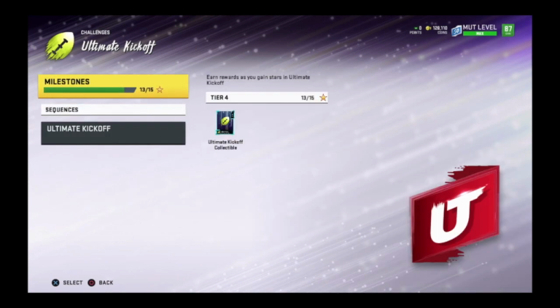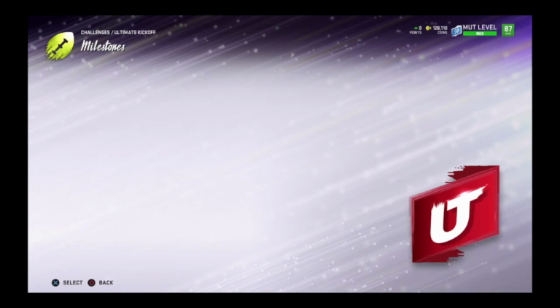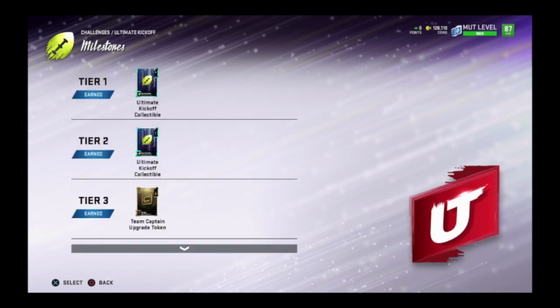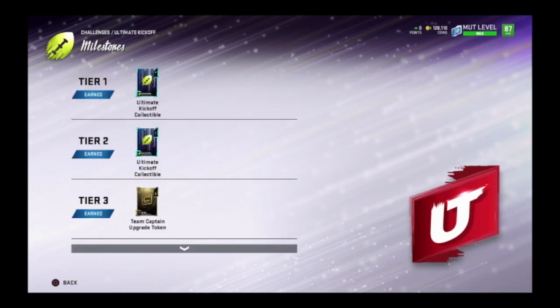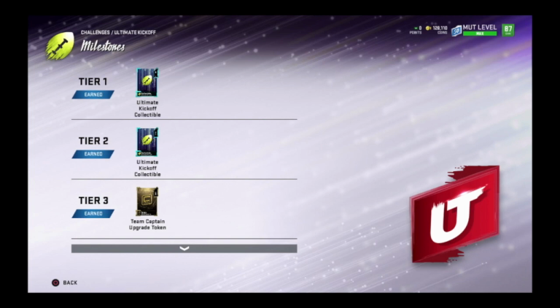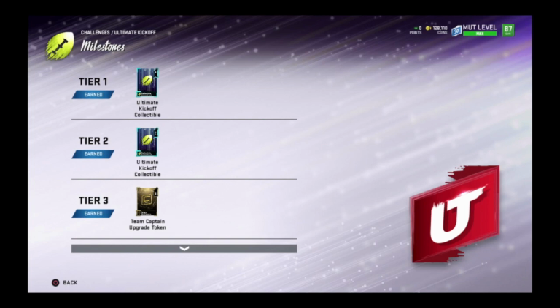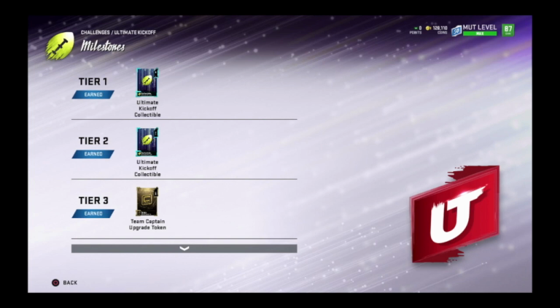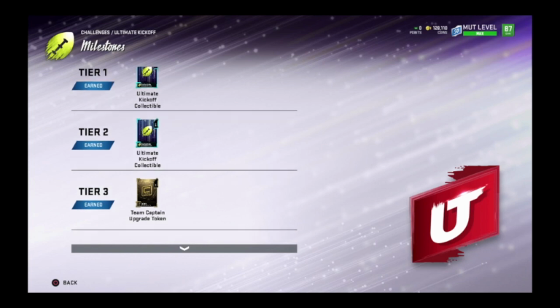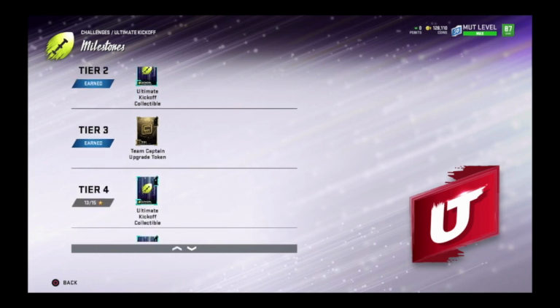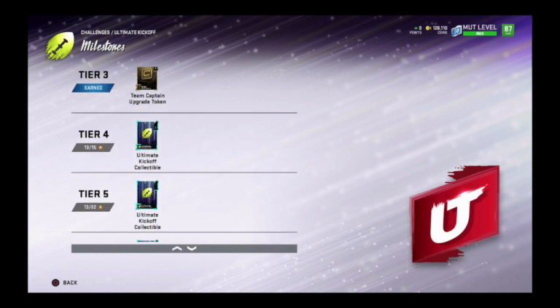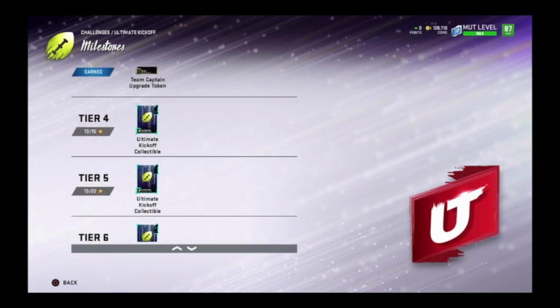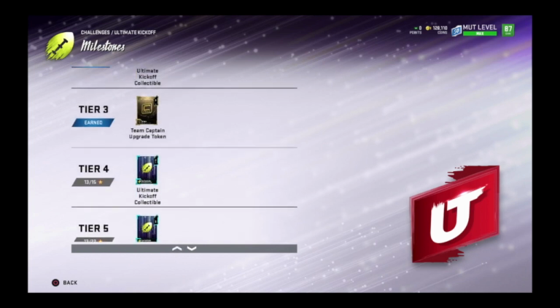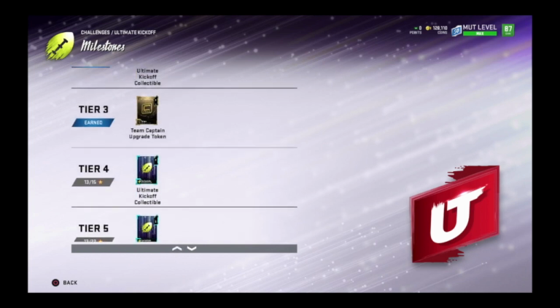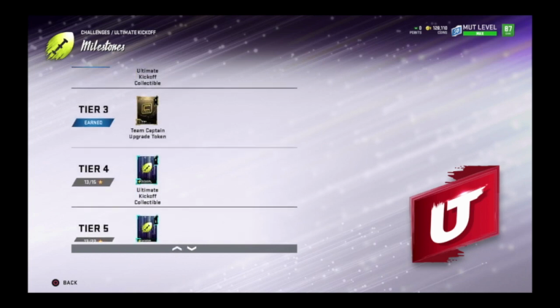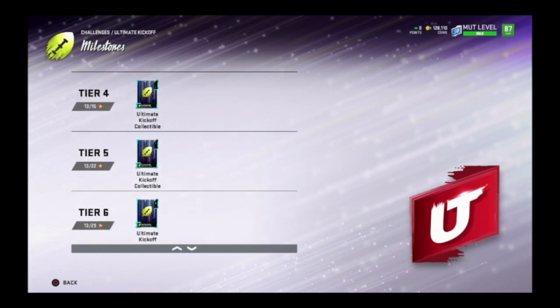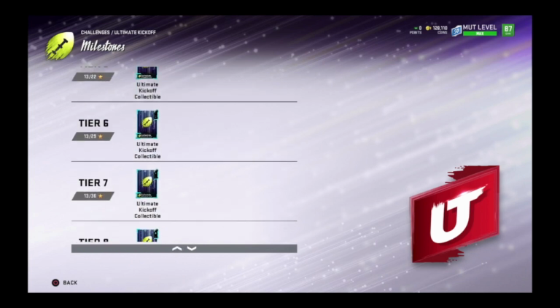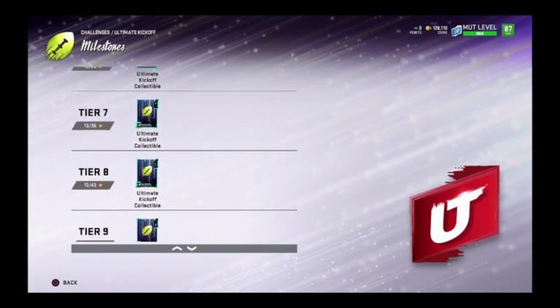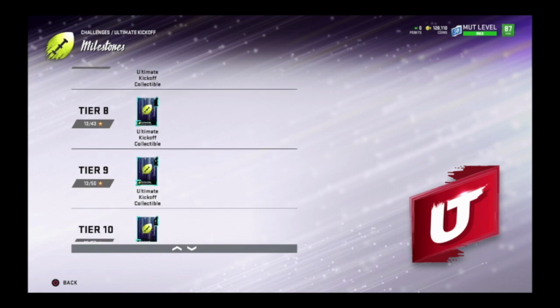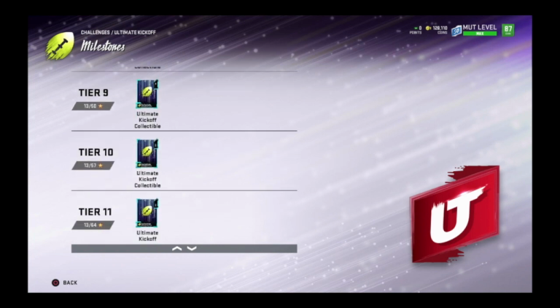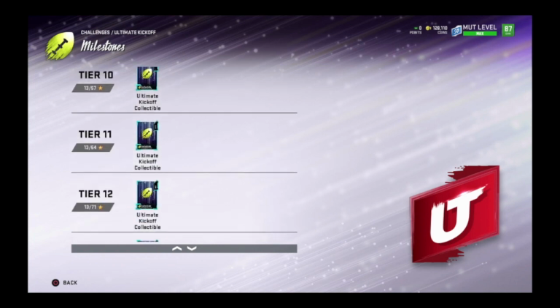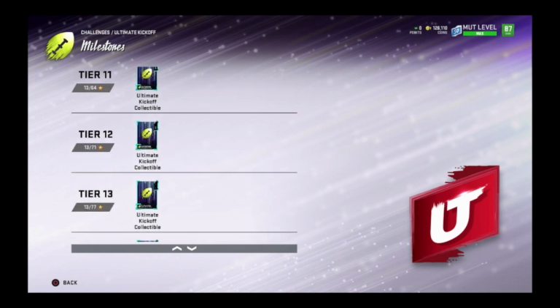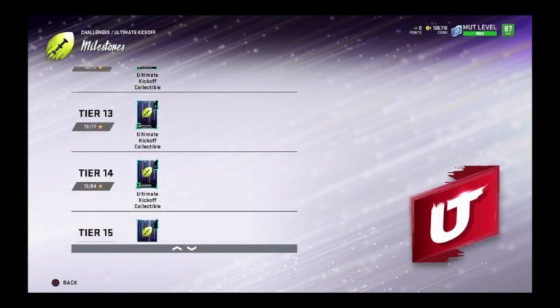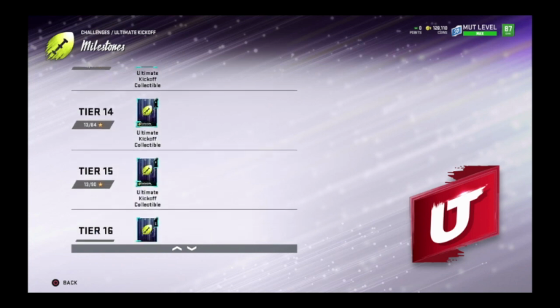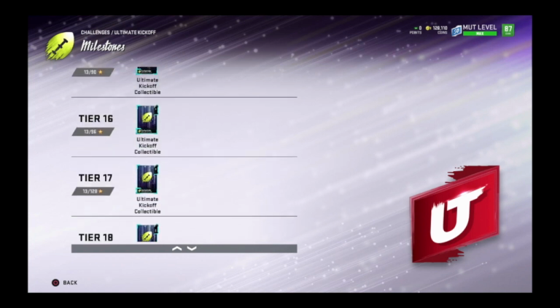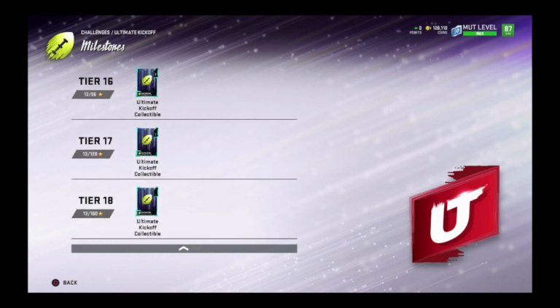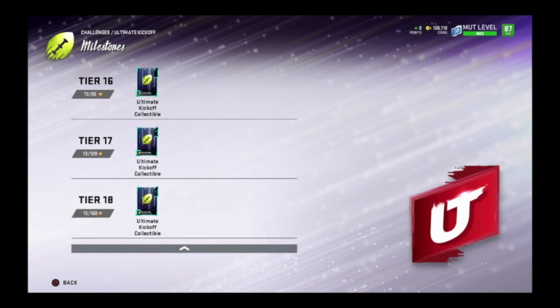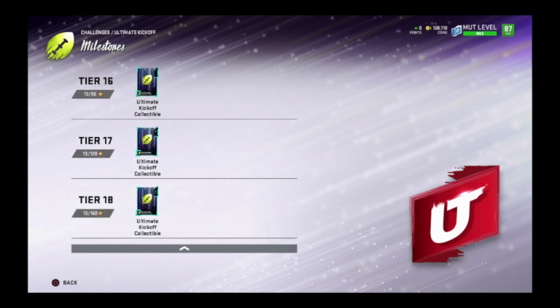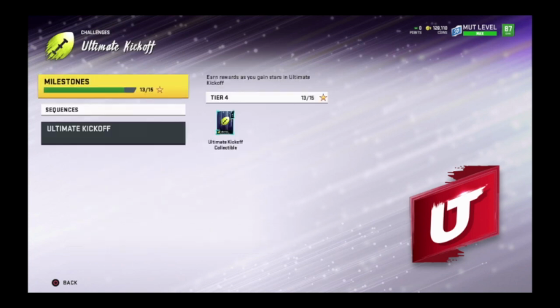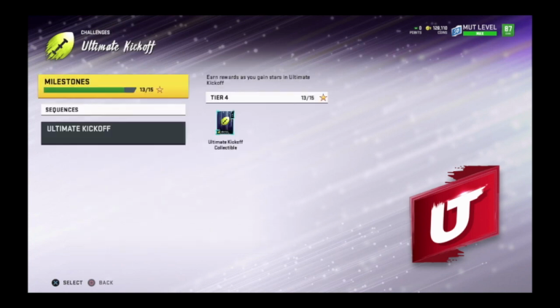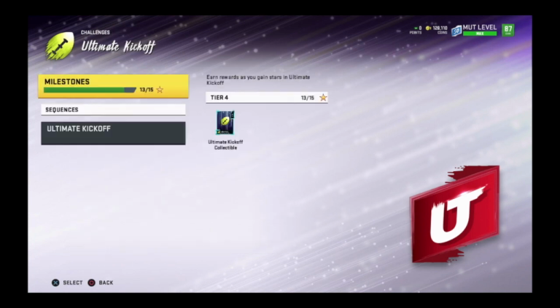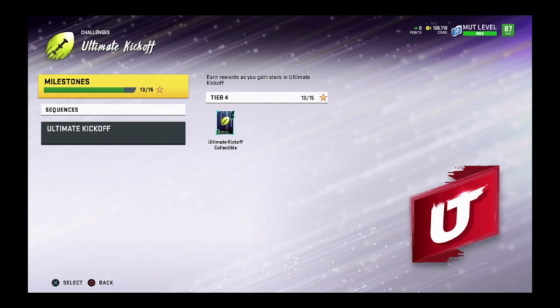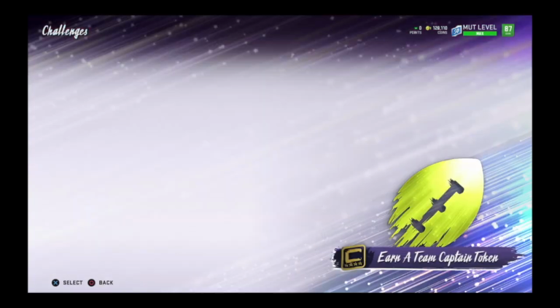We're going to head to the milestones, and as you guys see, you can get 17 collectibles and one Team Captain upgrade token. You got to get all 160 stars to be able to get all these collectibles.